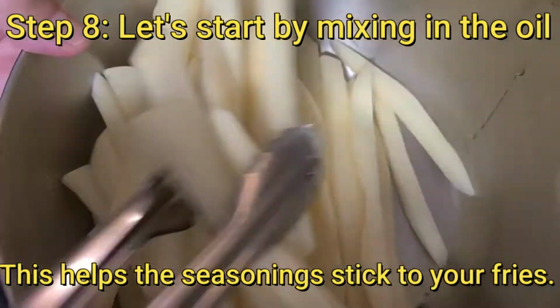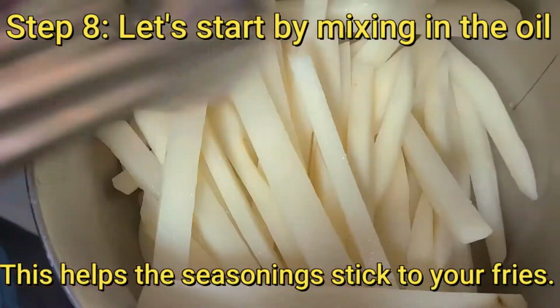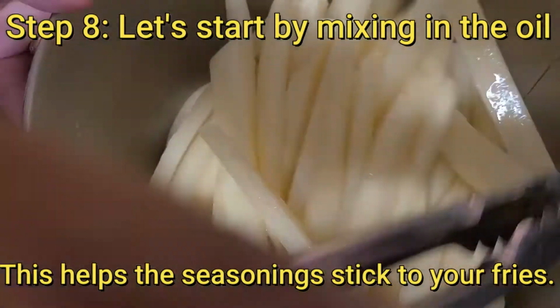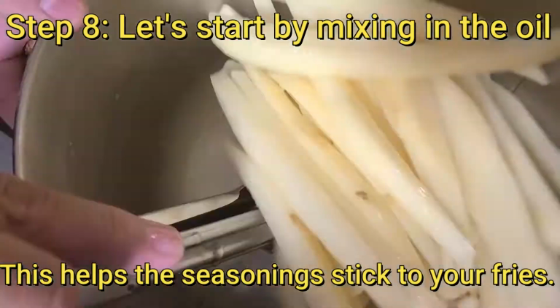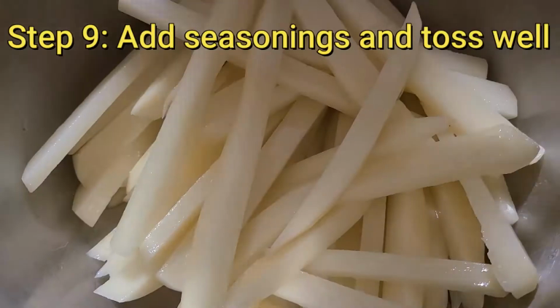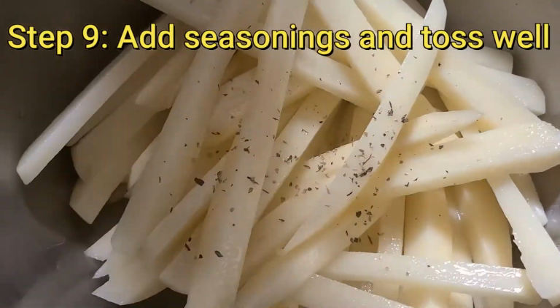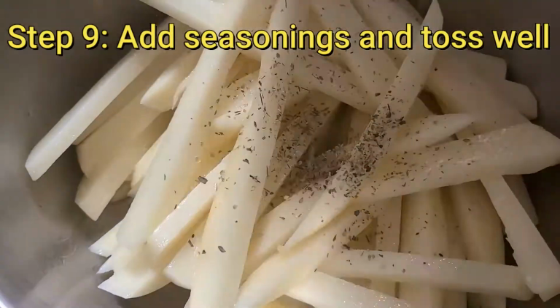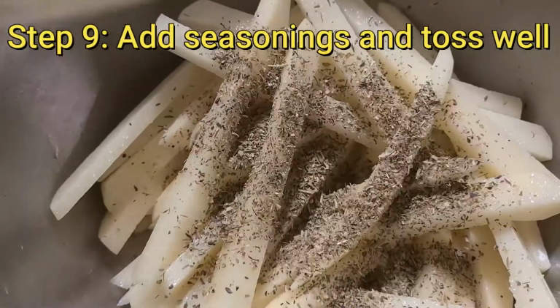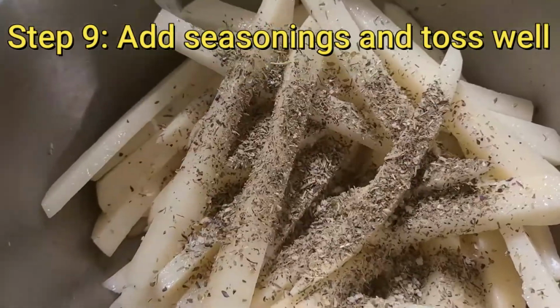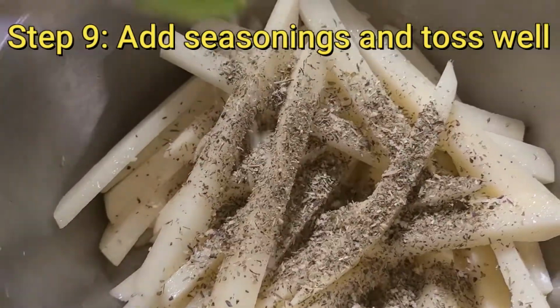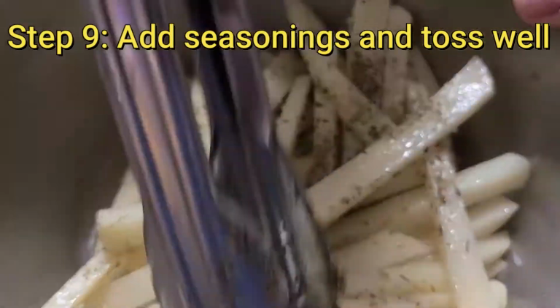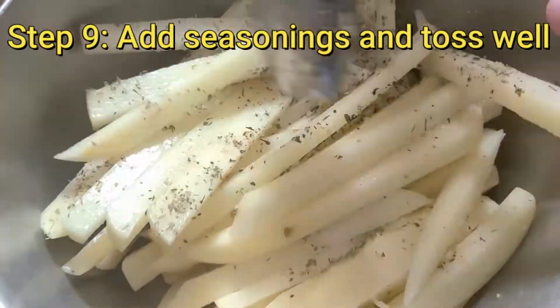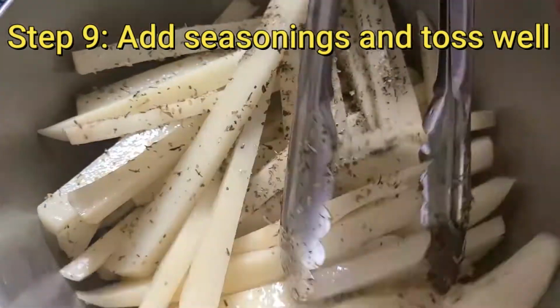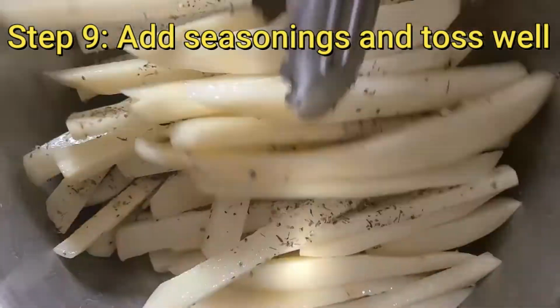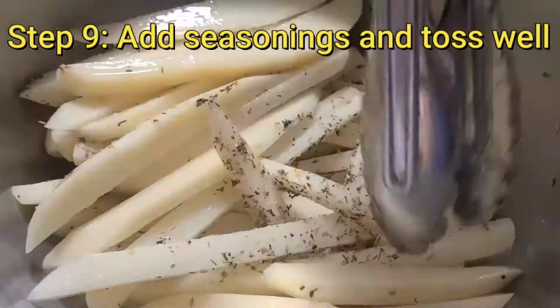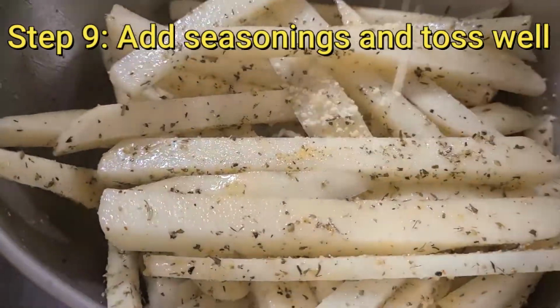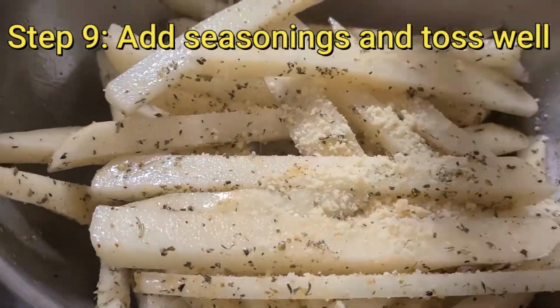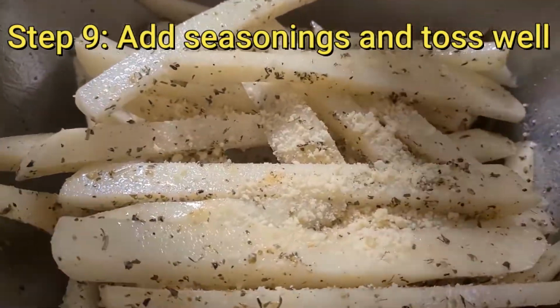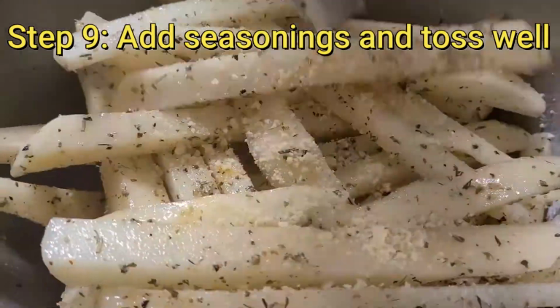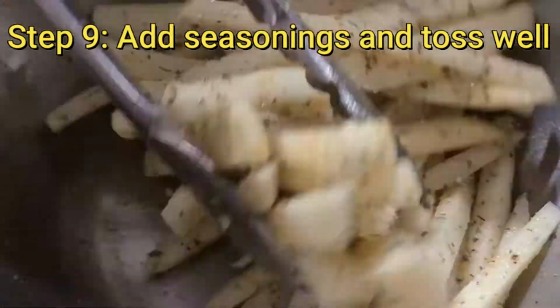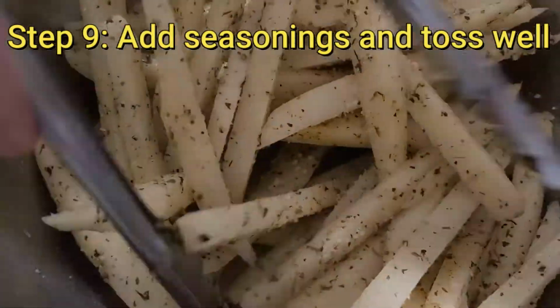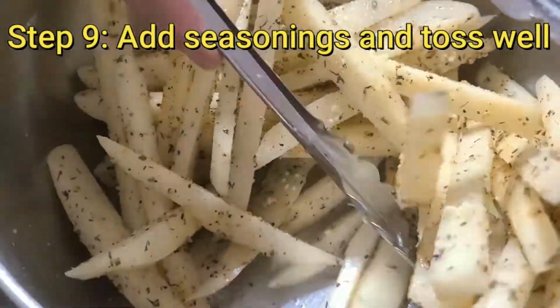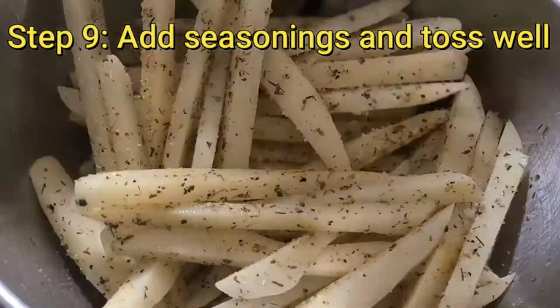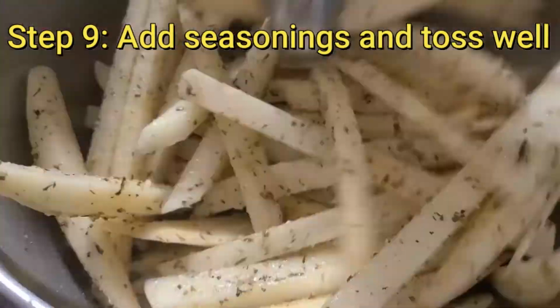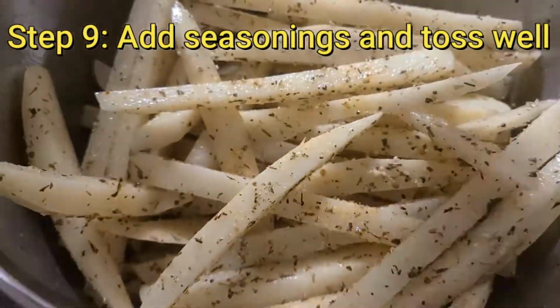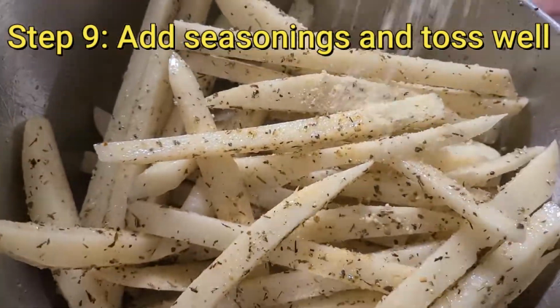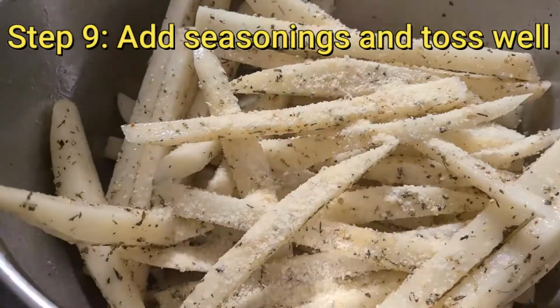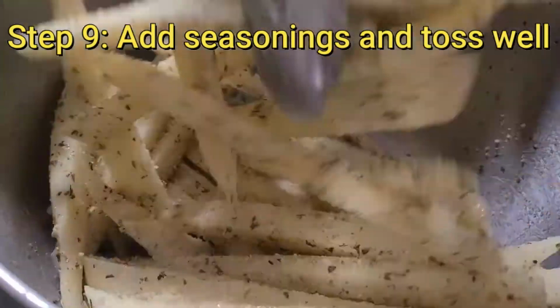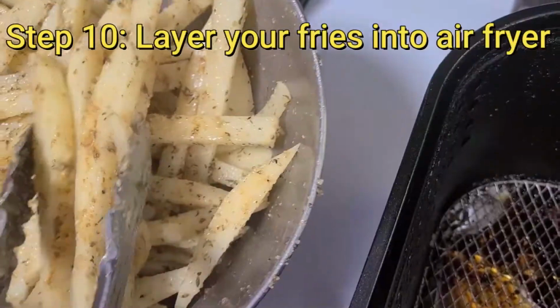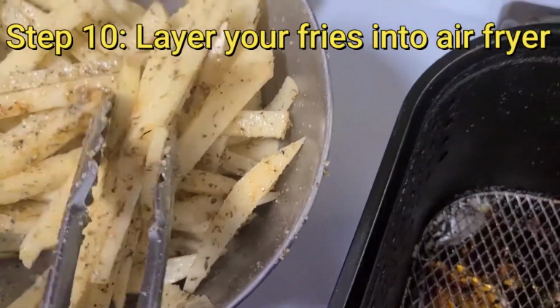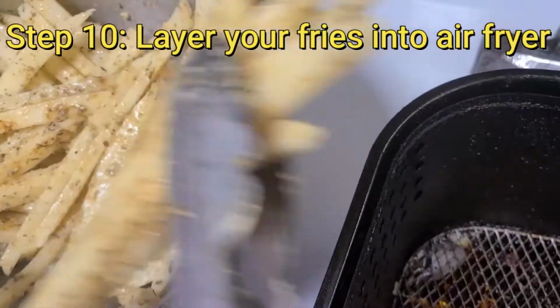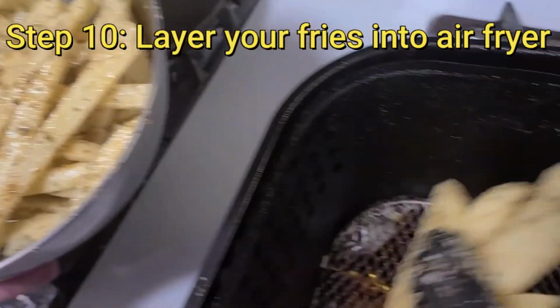Step nine: go ahead and add seasonings and start tossing it all well. Then layer your fries into the air fryer.